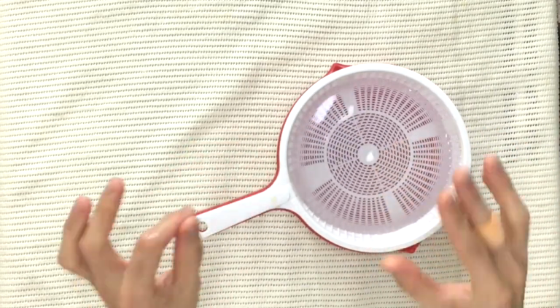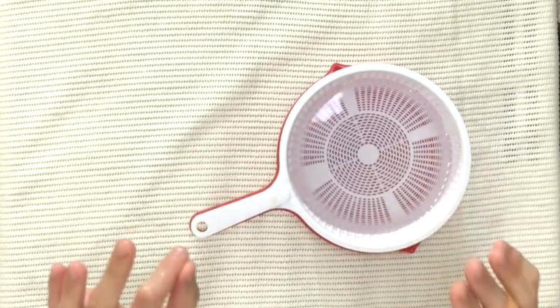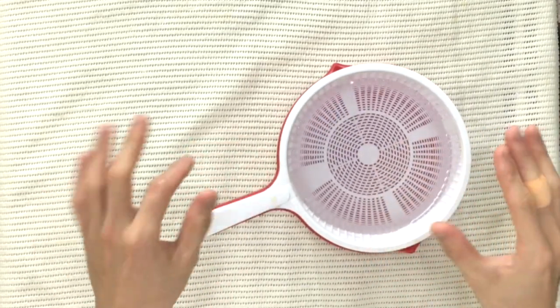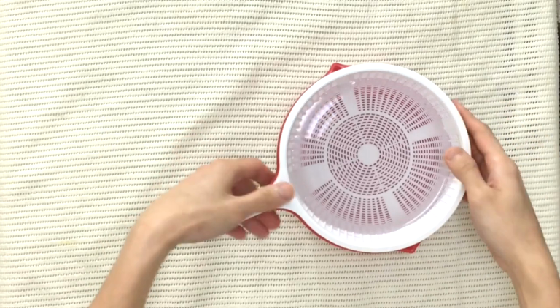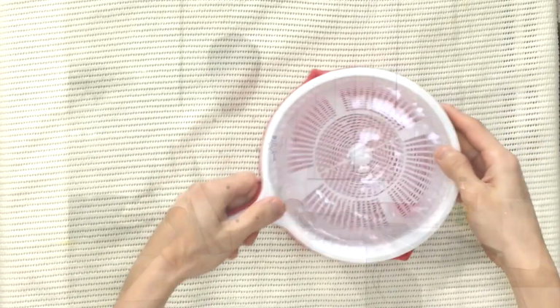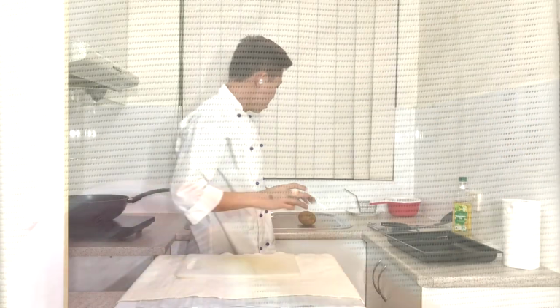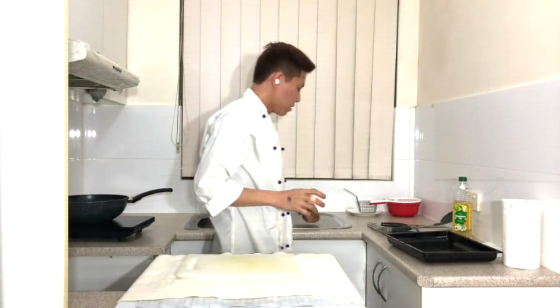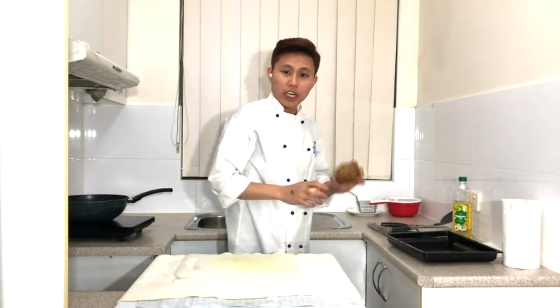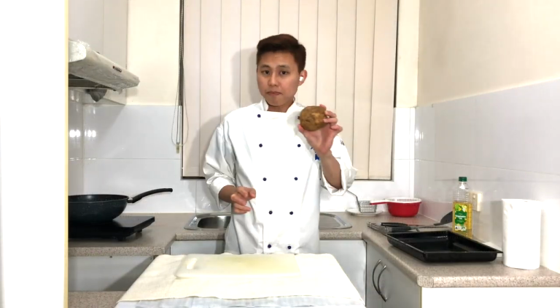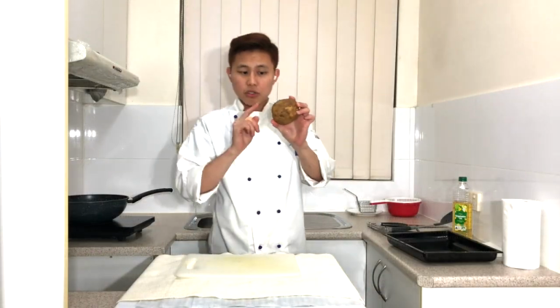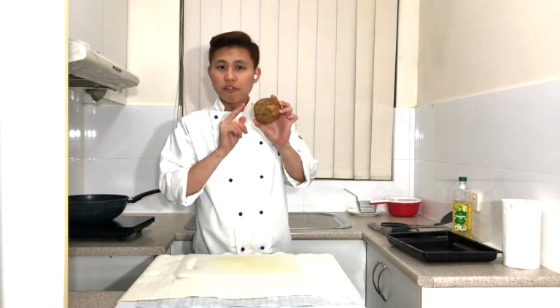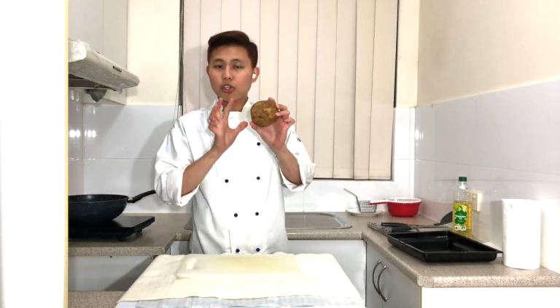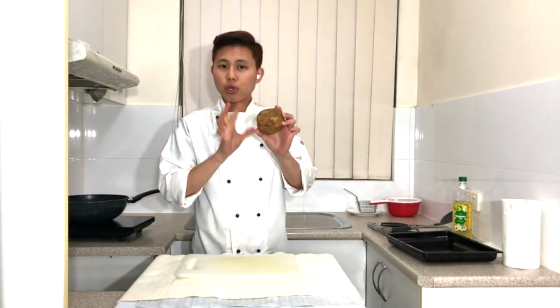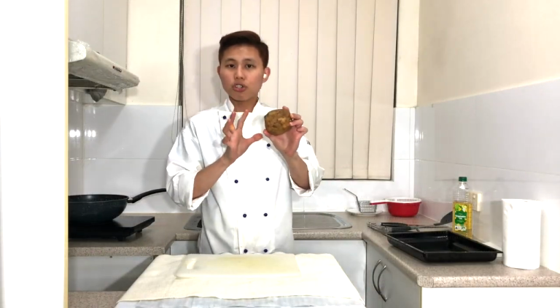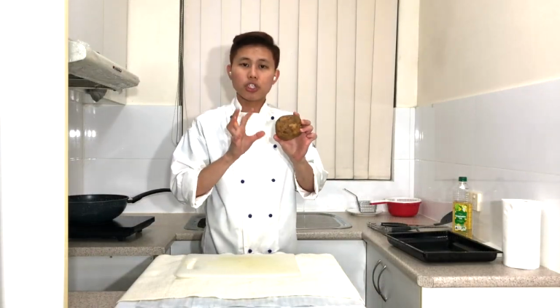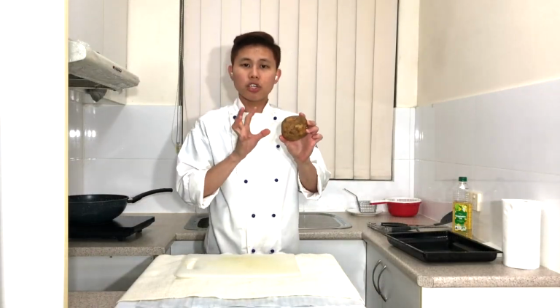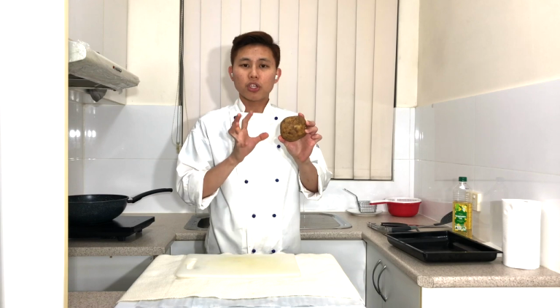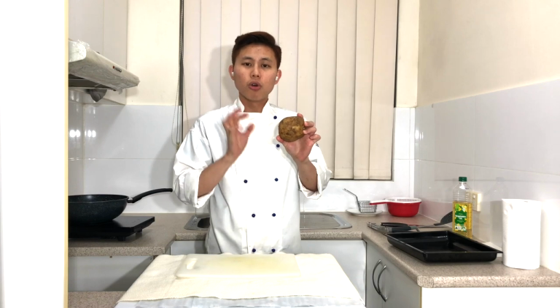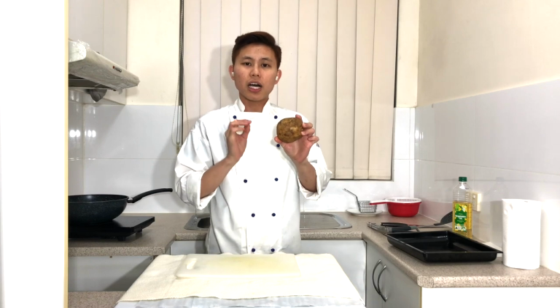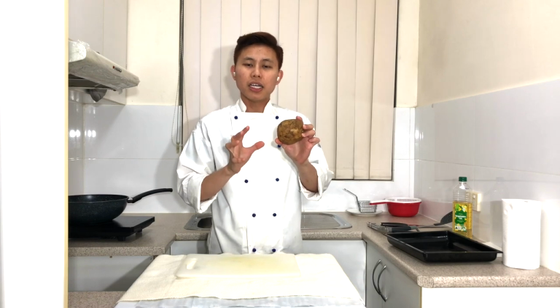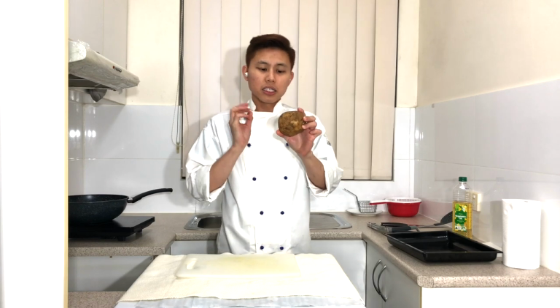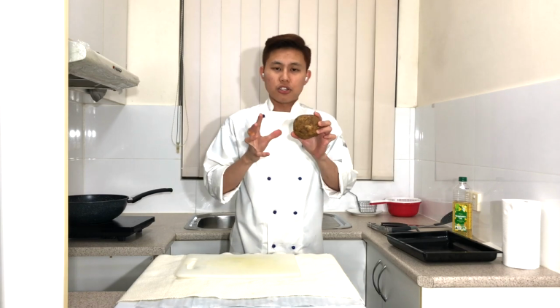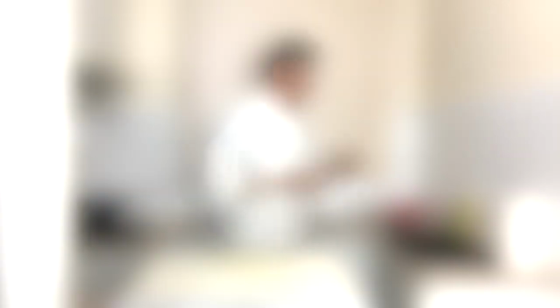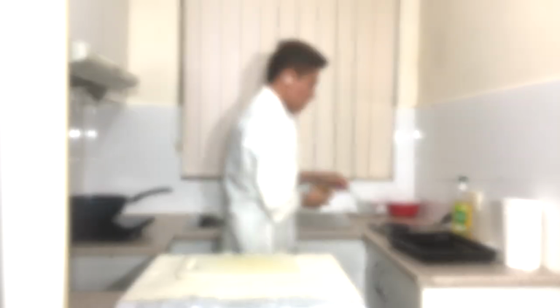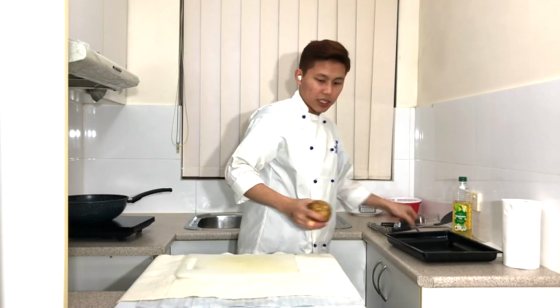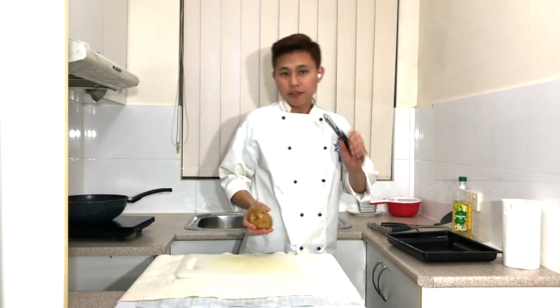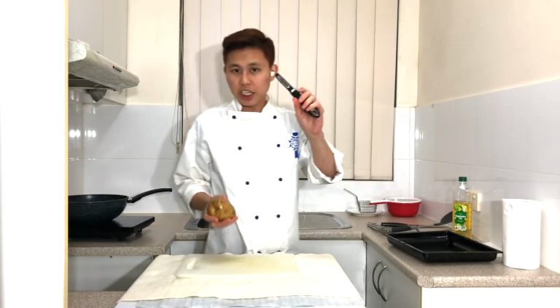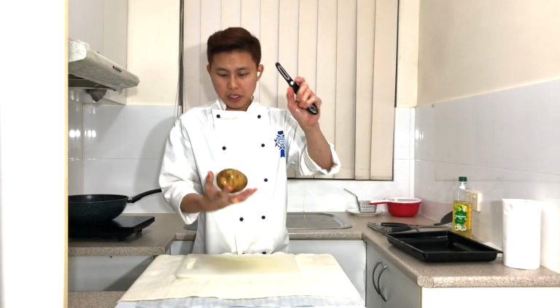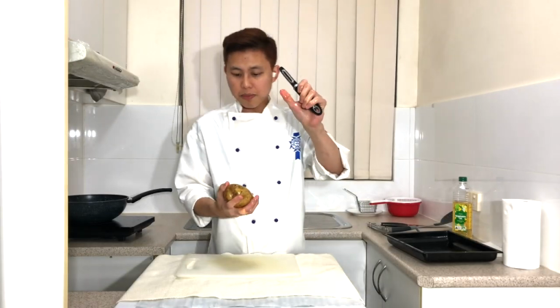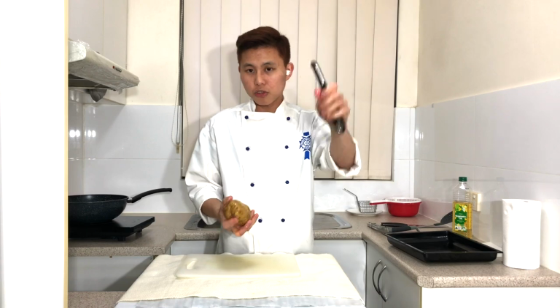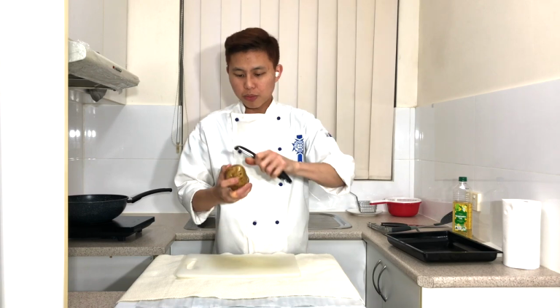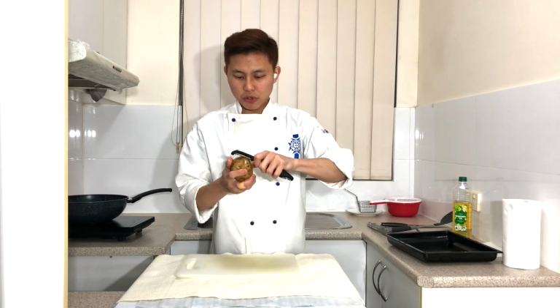The next step is to give your potatoes a quick wash. Always choose a potato with a high starch content. After washing, the next step is to peel the potatoes.